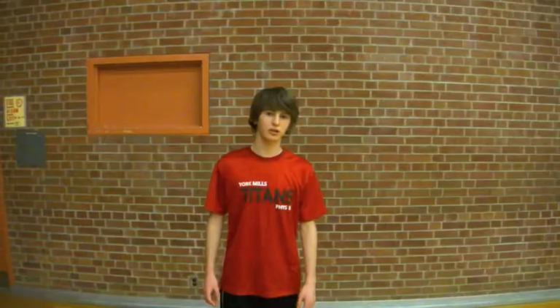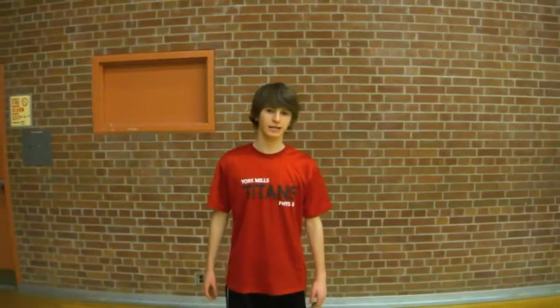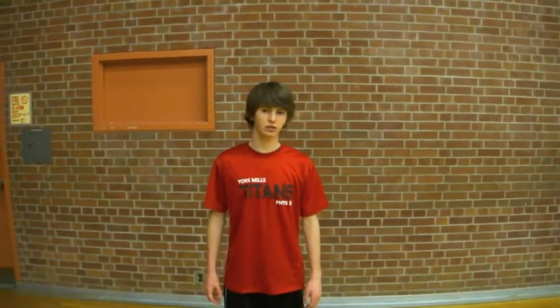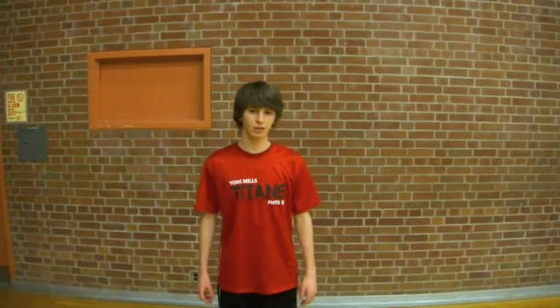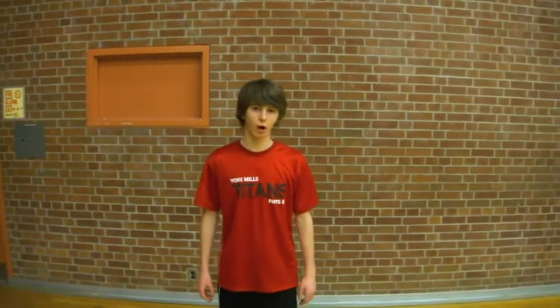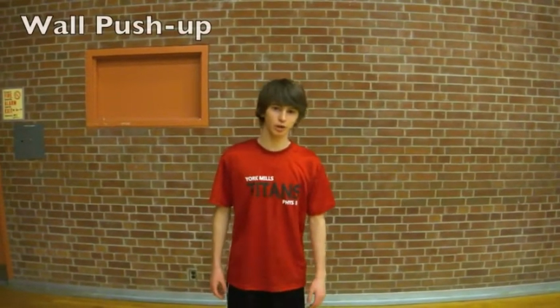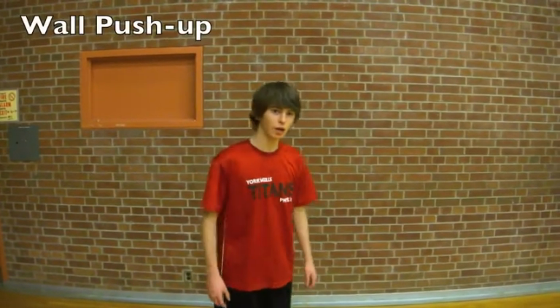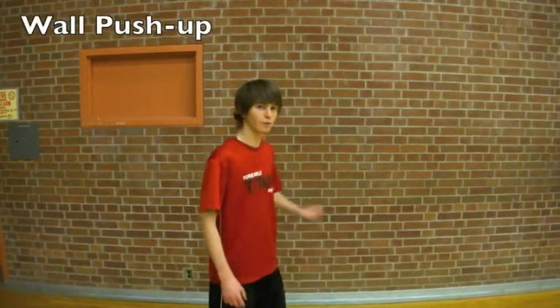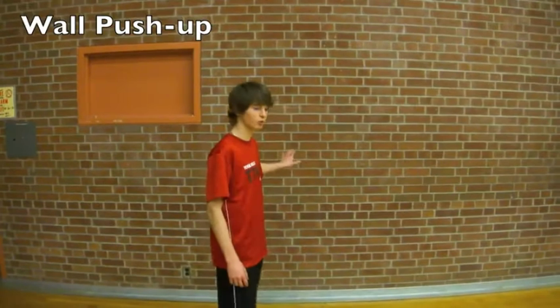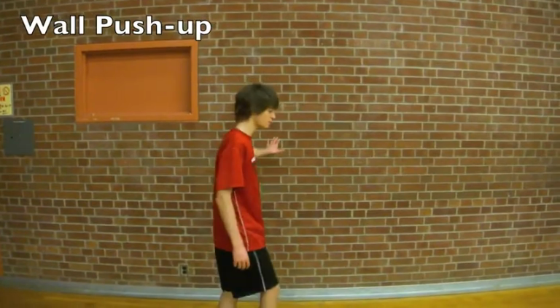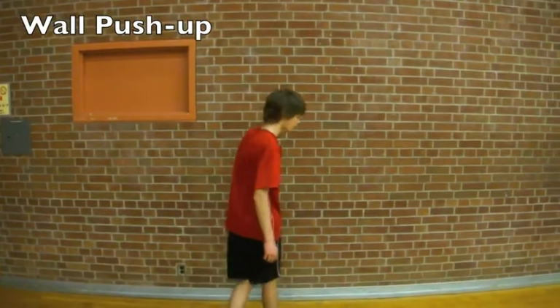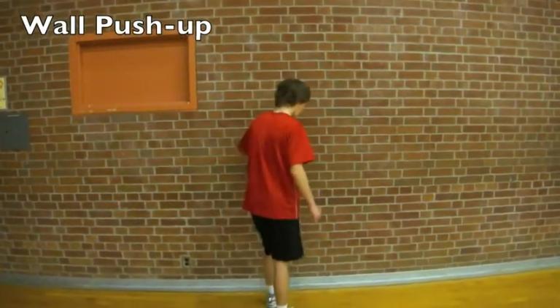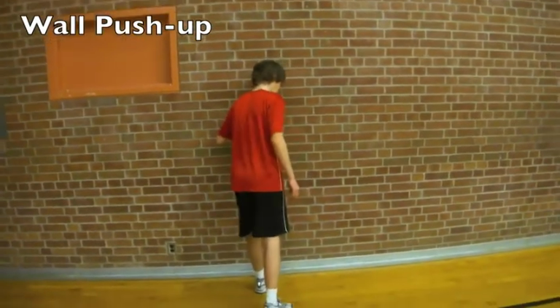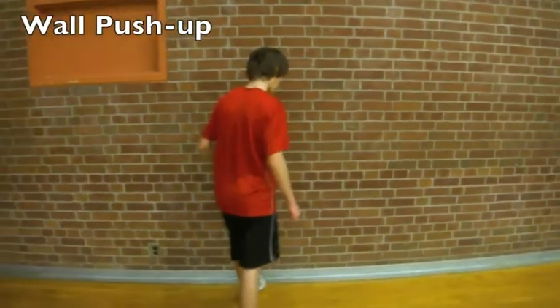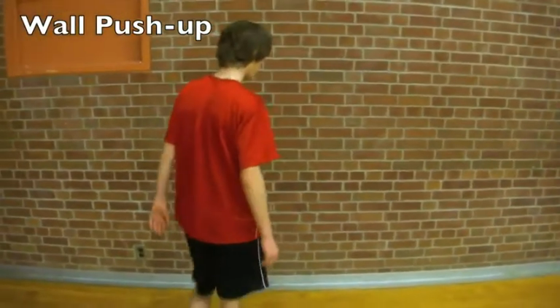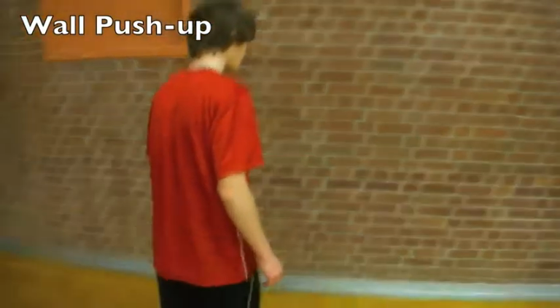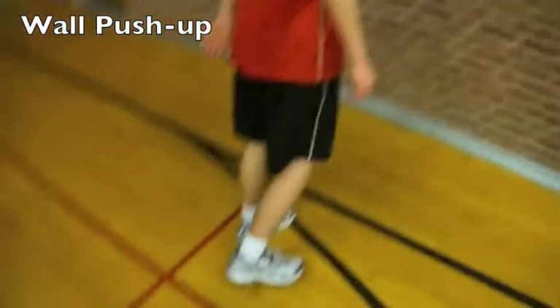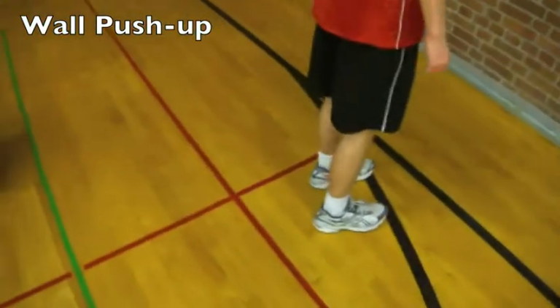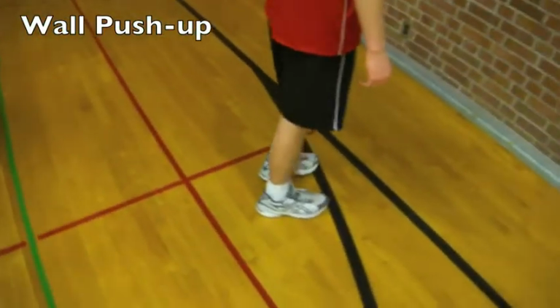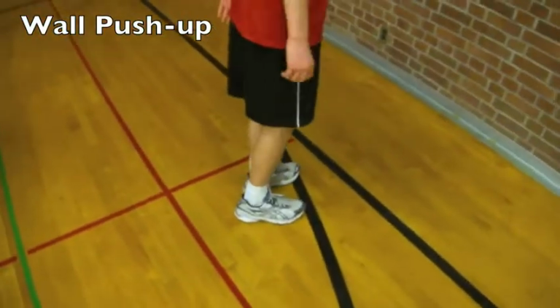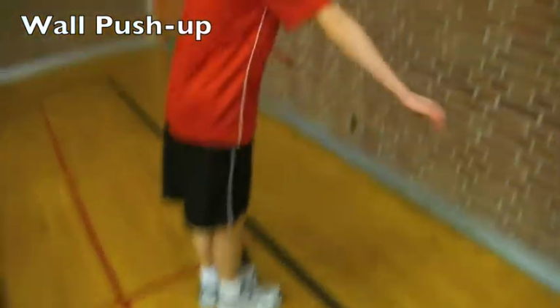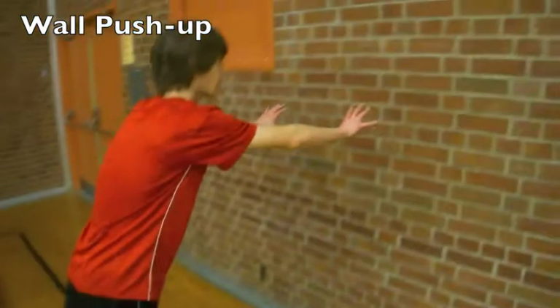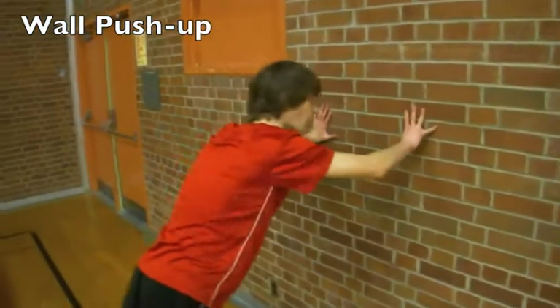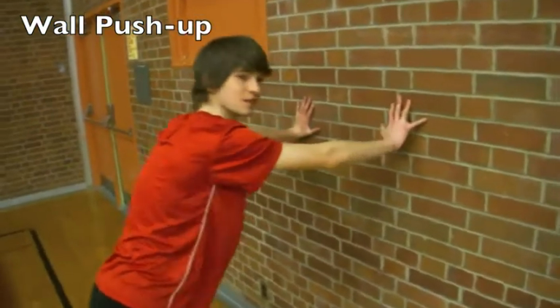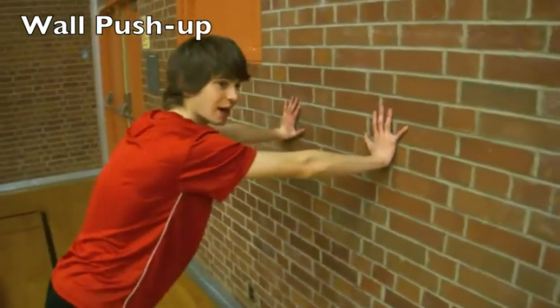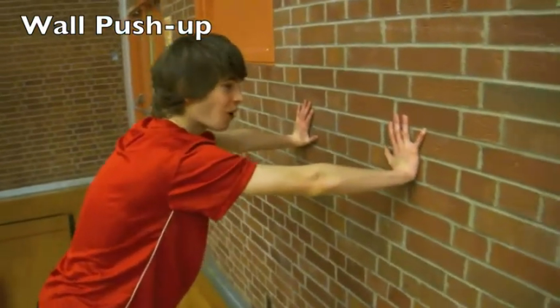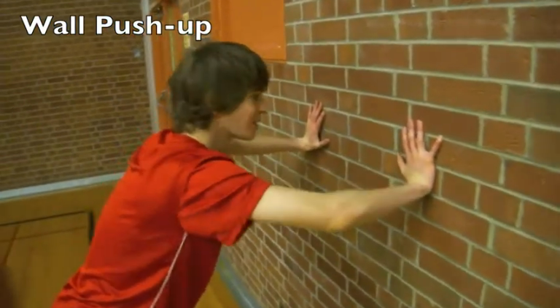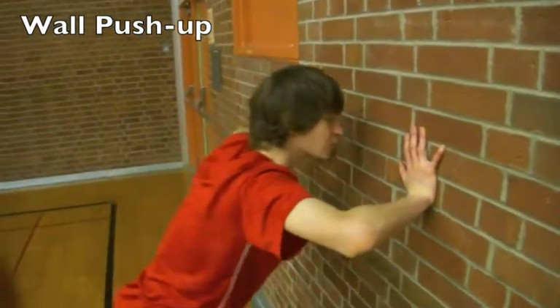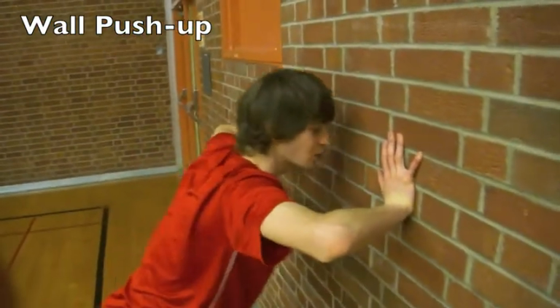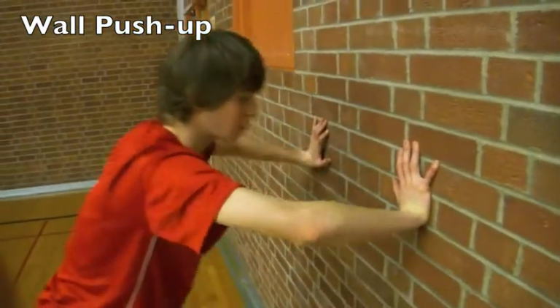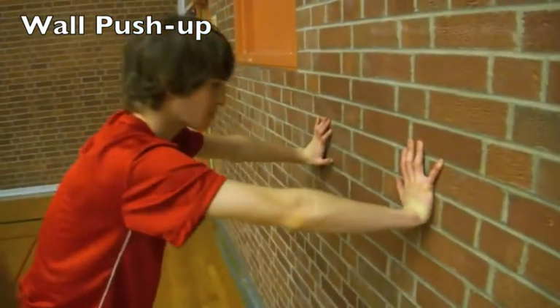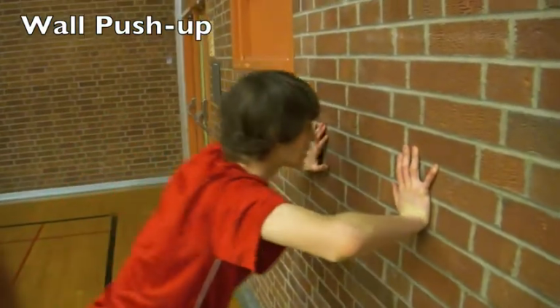This next exercise is called the ball push-up. You want to be about three steps from the wall, place your arms against the wall, and just do normal push-ups — about ten of them.